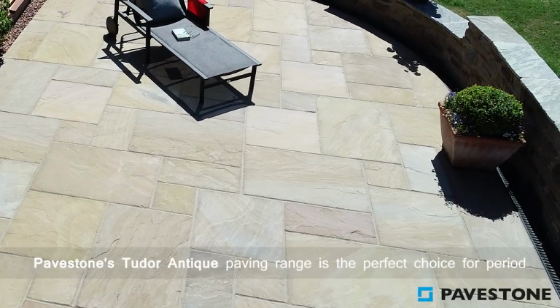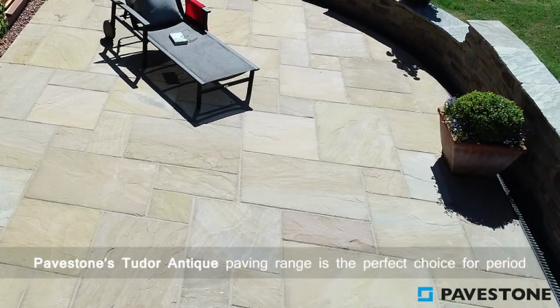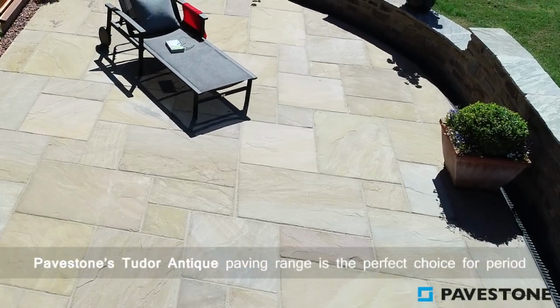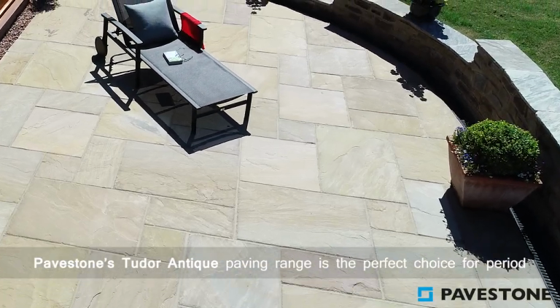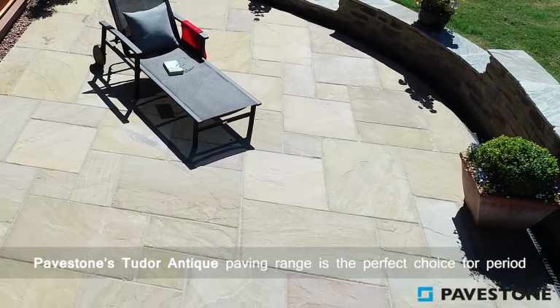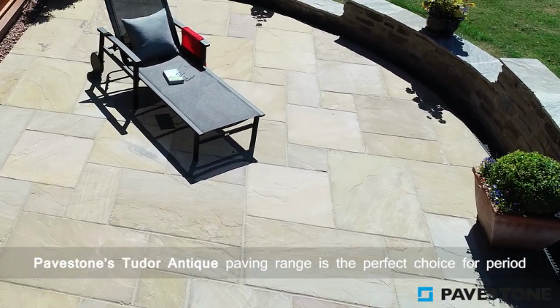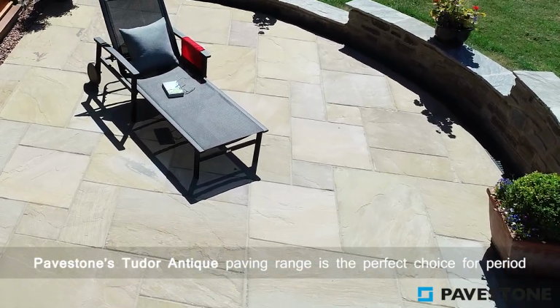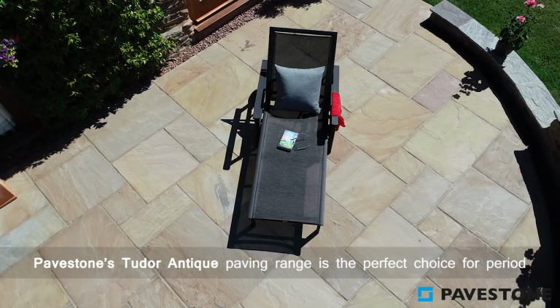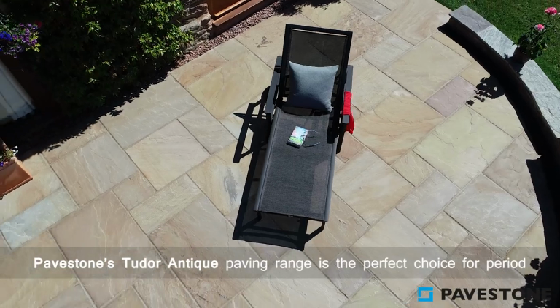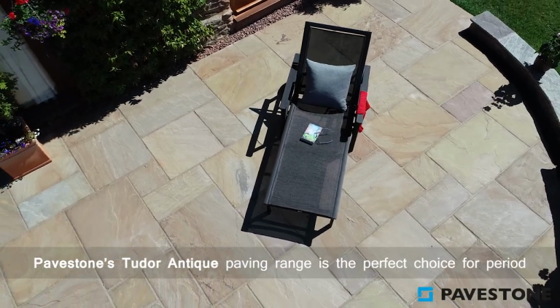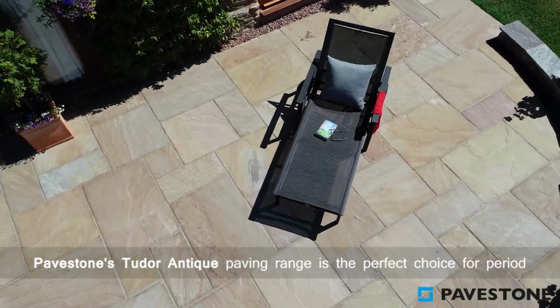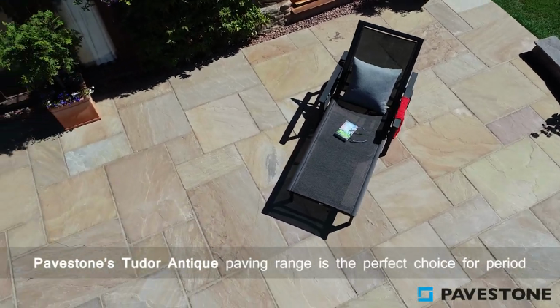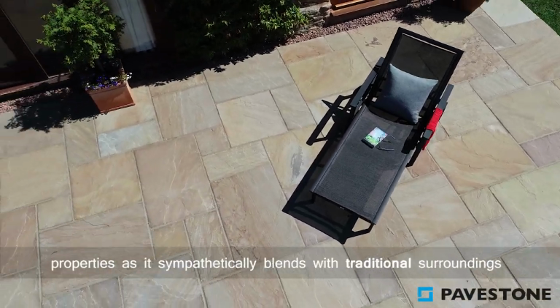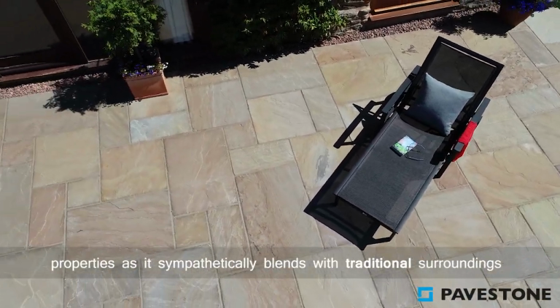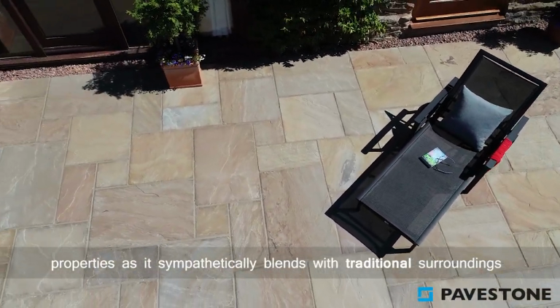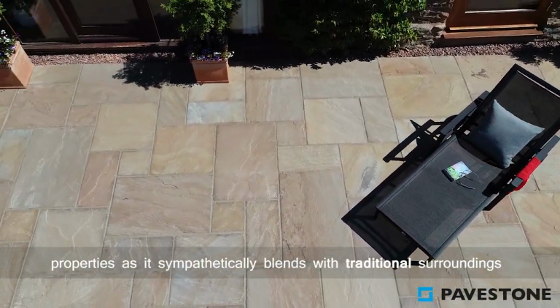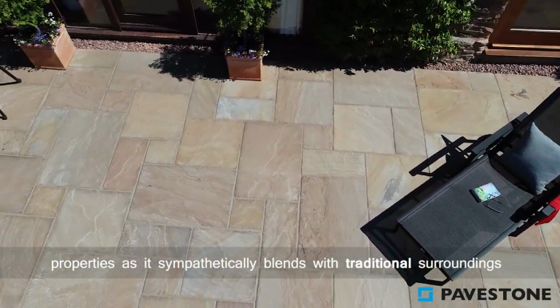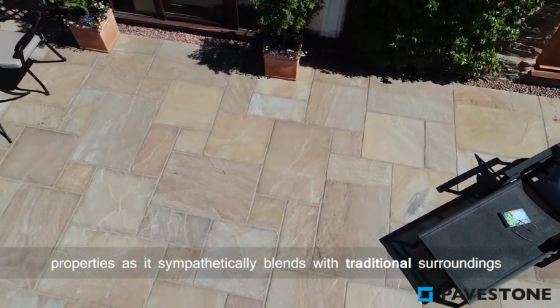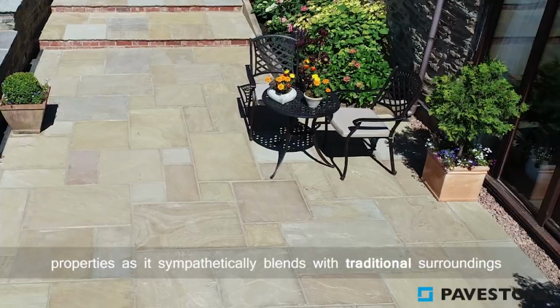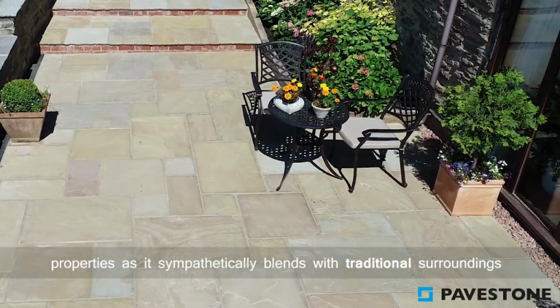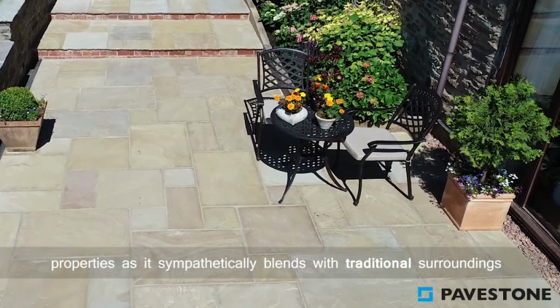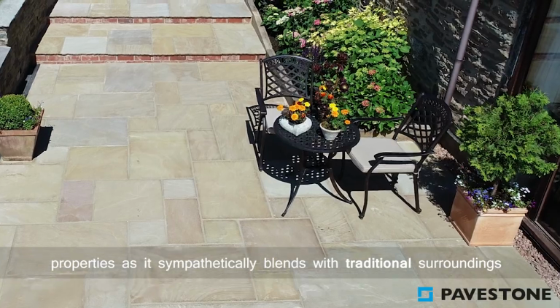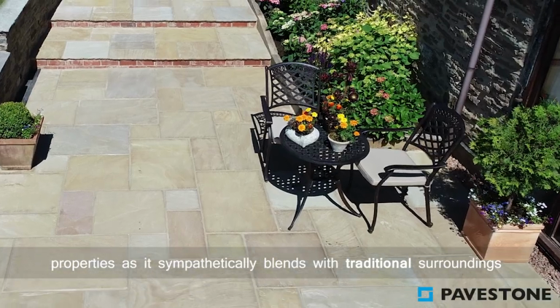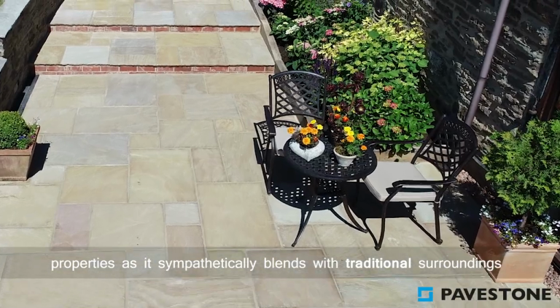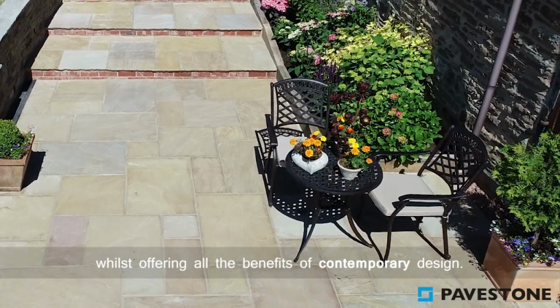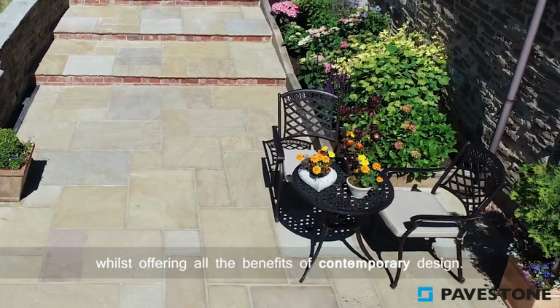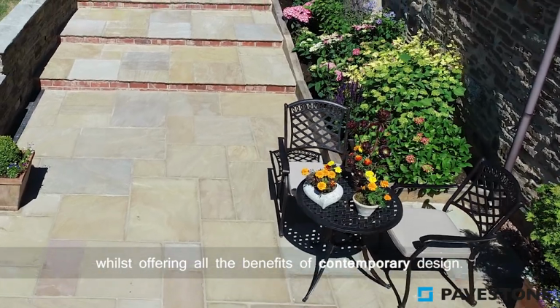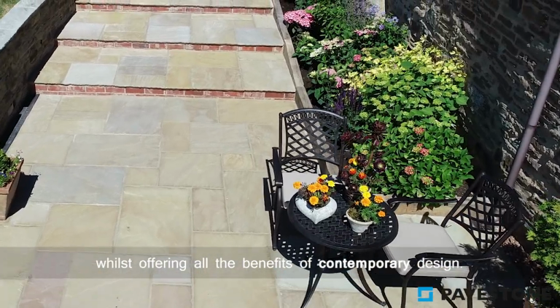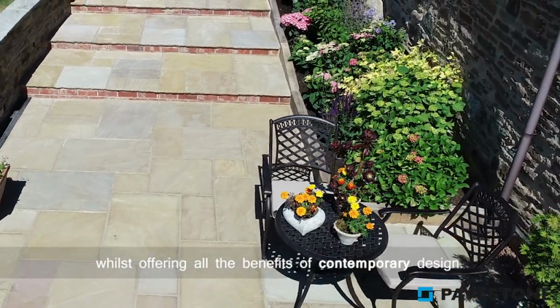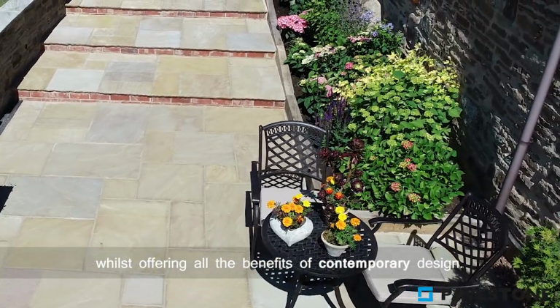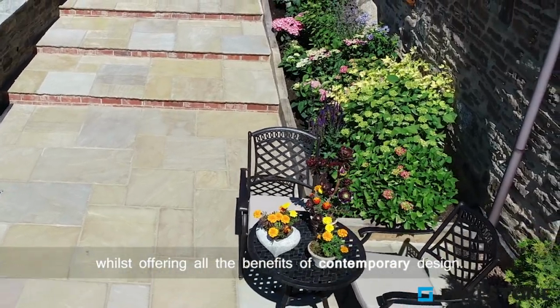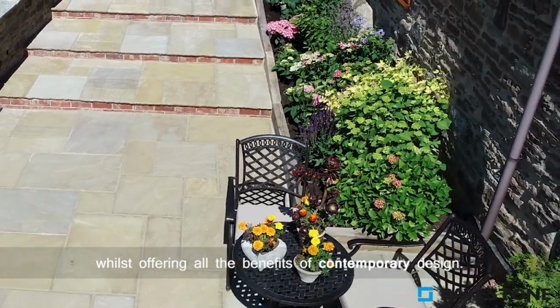Pavestone's Tudor antique paving range is the perfect choice for period properties as it sympathetically blends with traditional surroundings whilst offering the benefits of contemporary design.